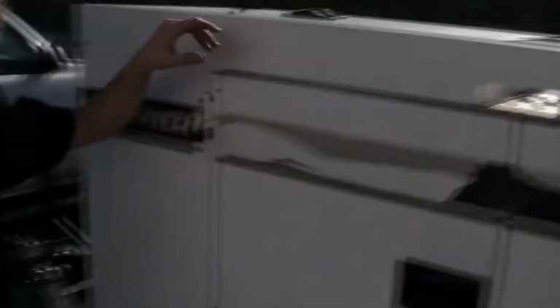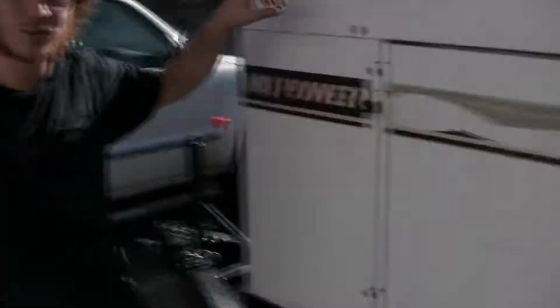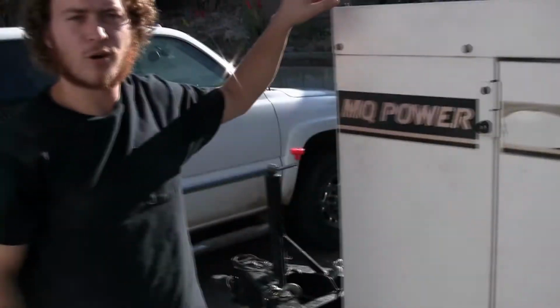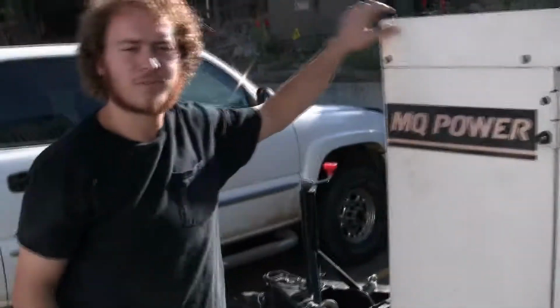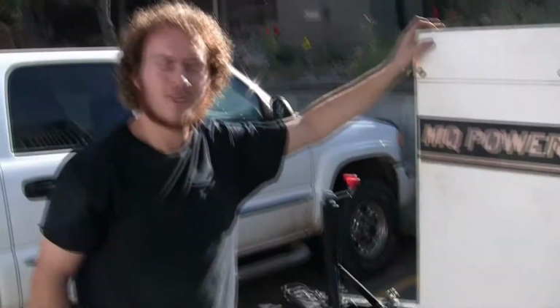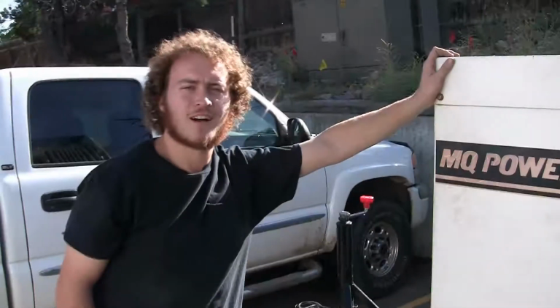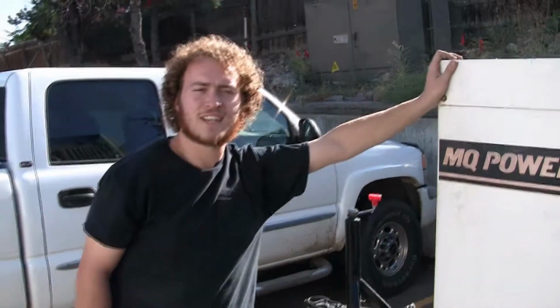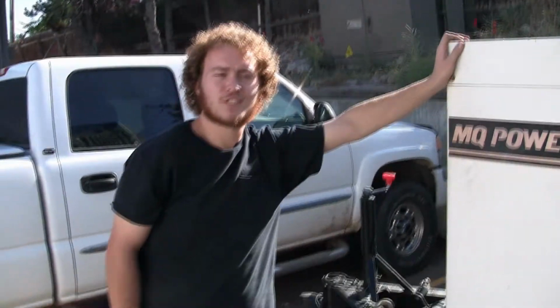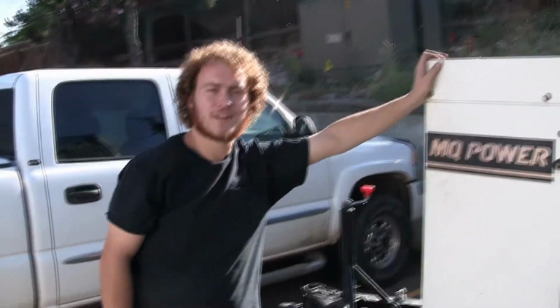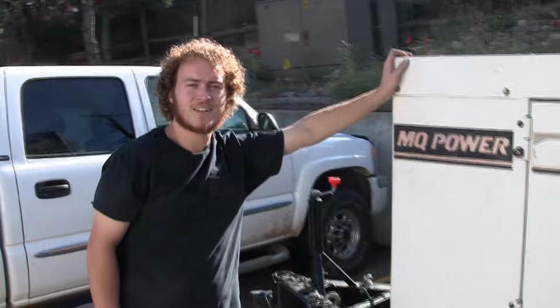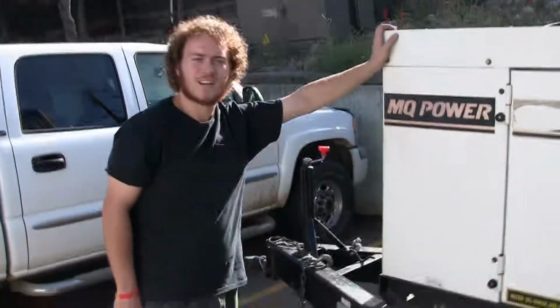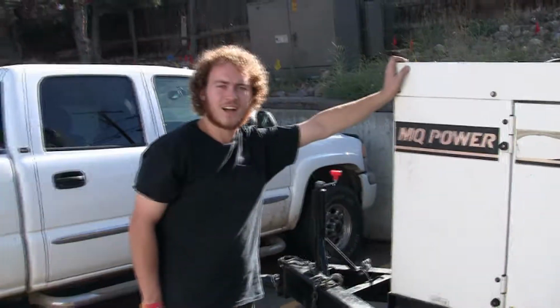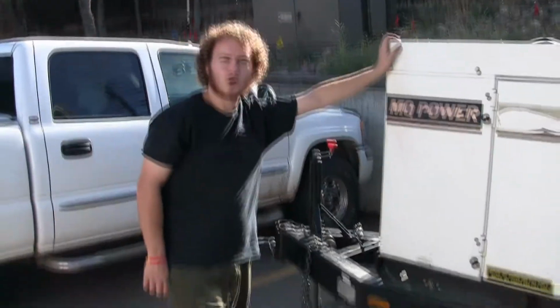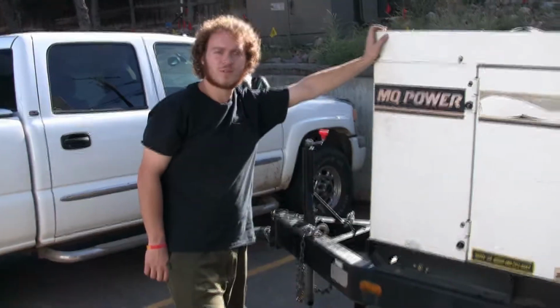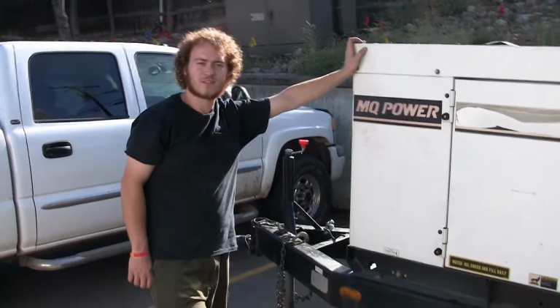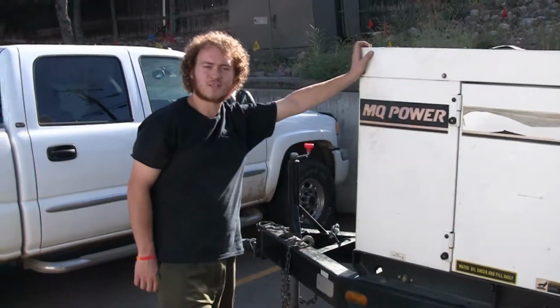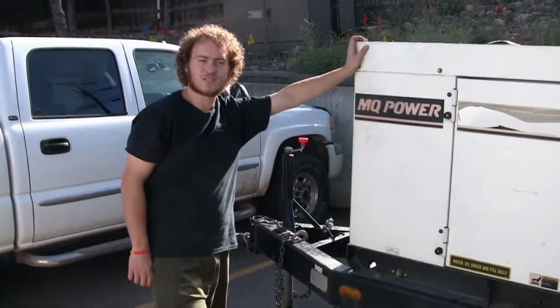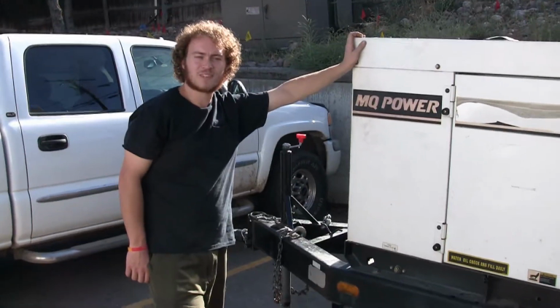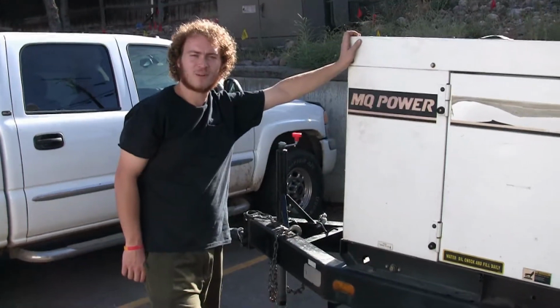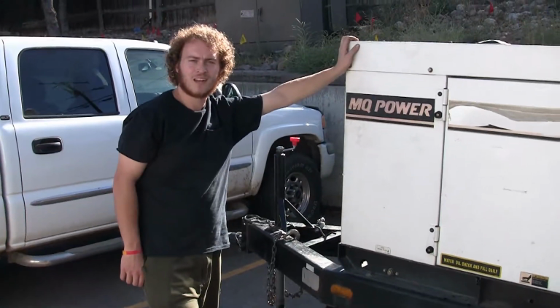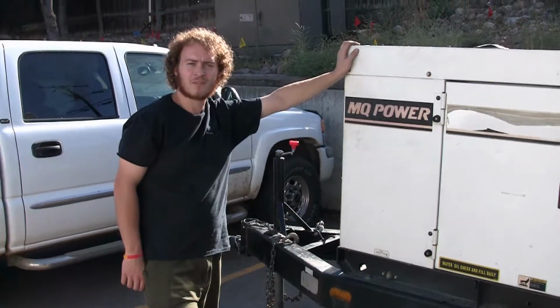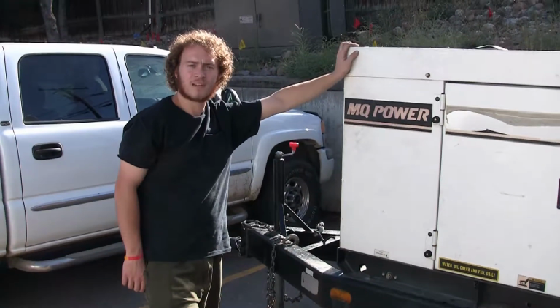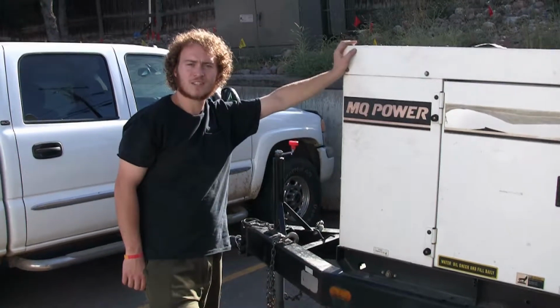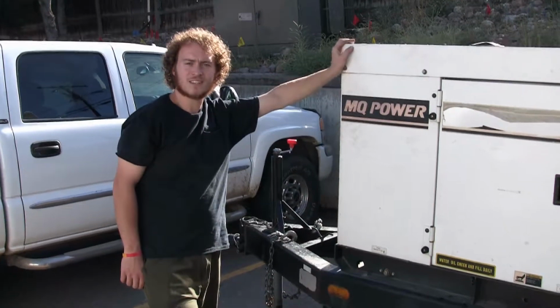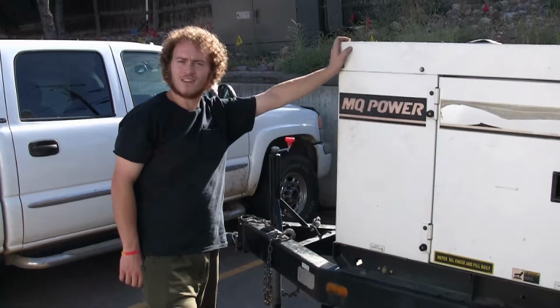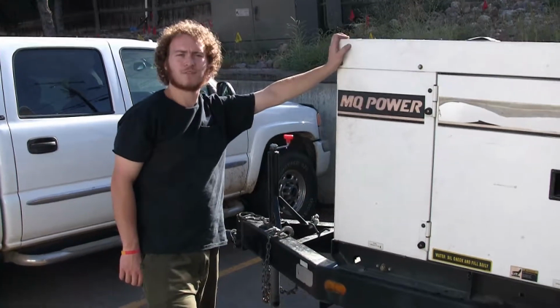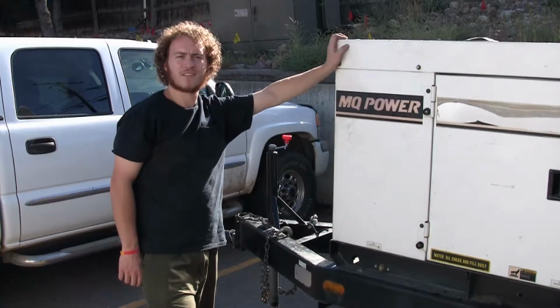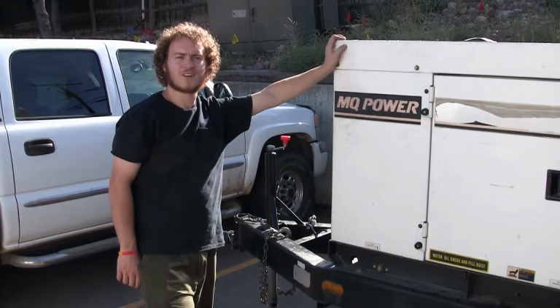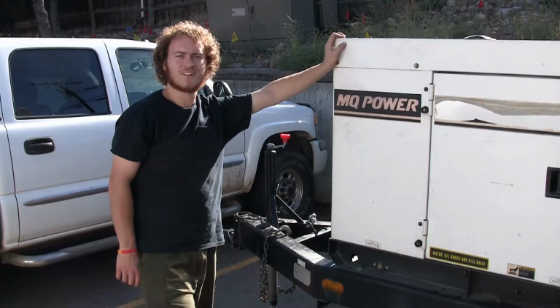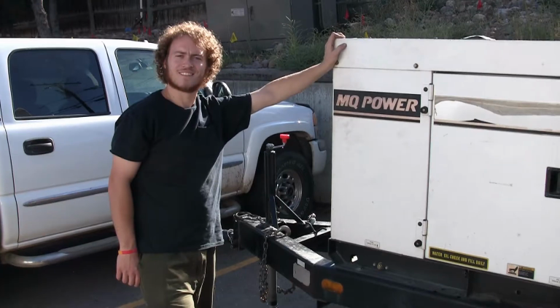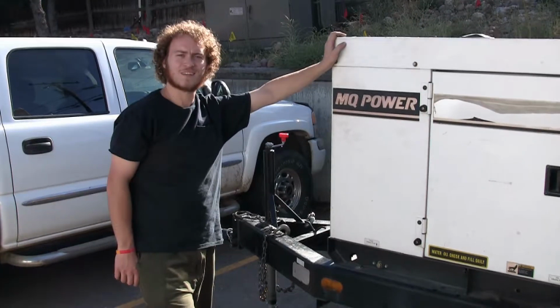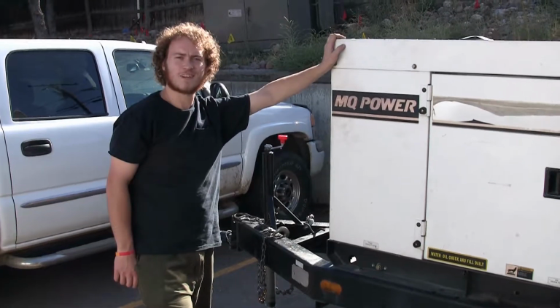There's a quick overview of the L and D generator. I hope you have learned some things from this video, and if you have any questions, feel free to give us a call. Thank you so much.